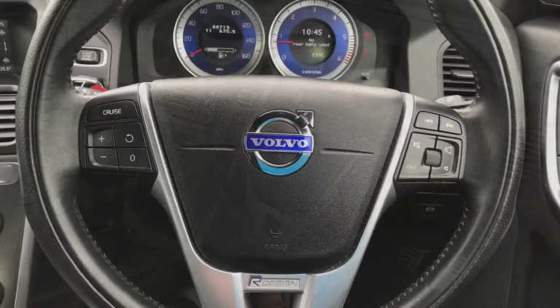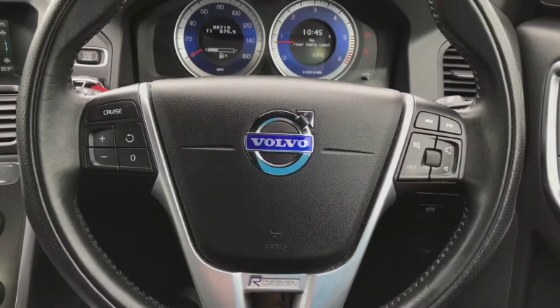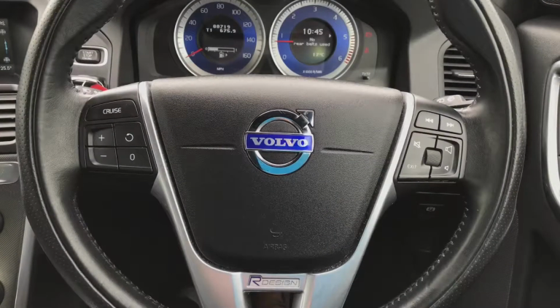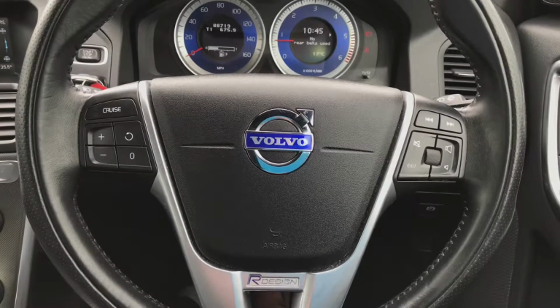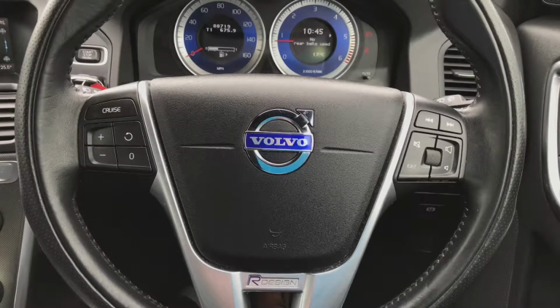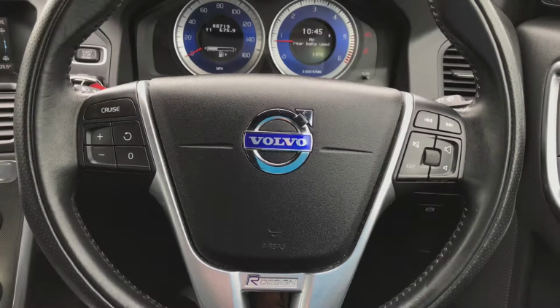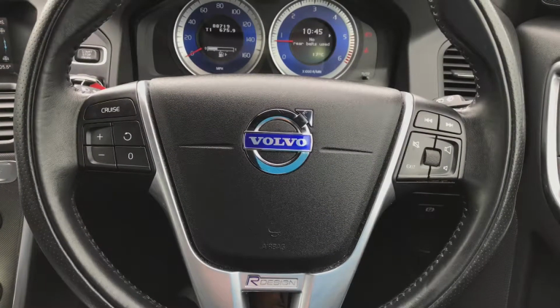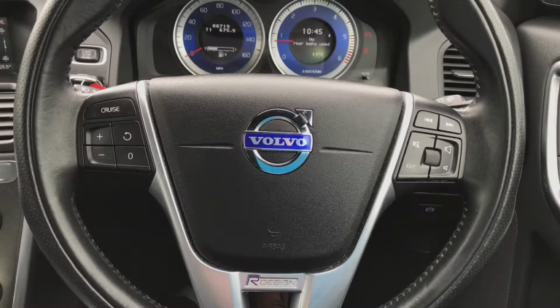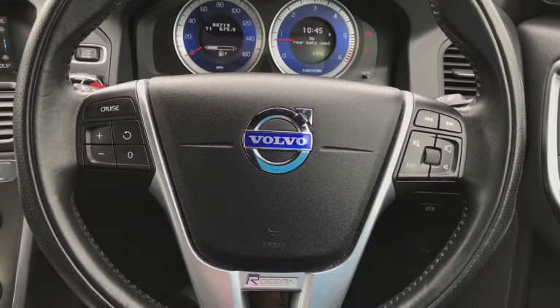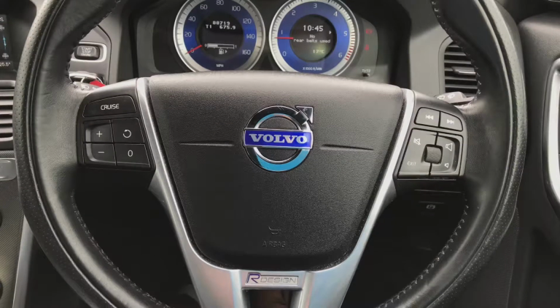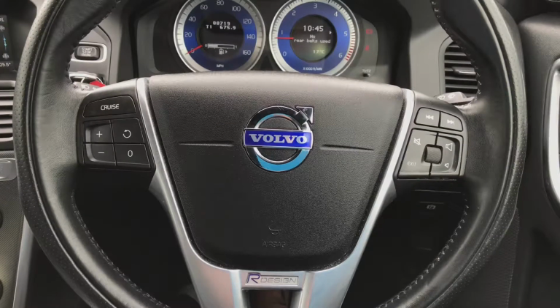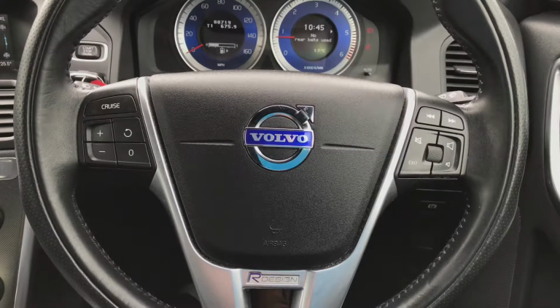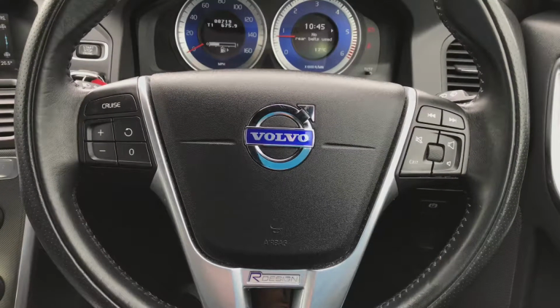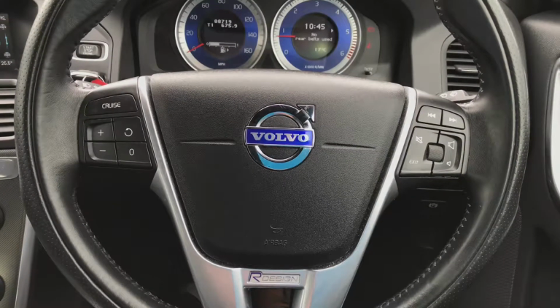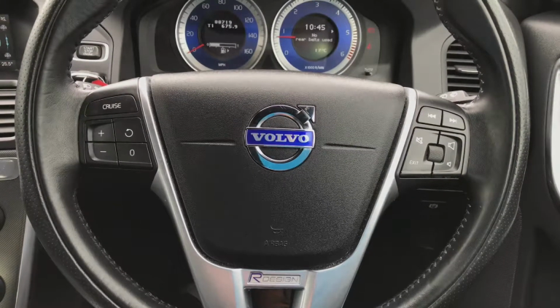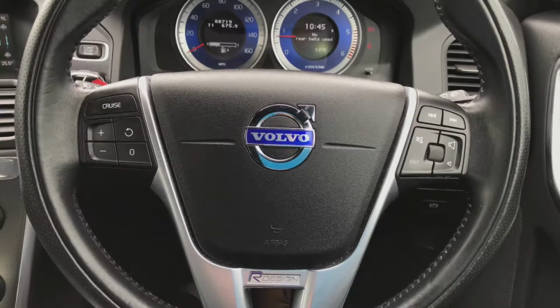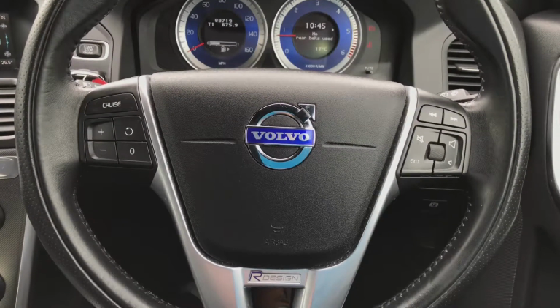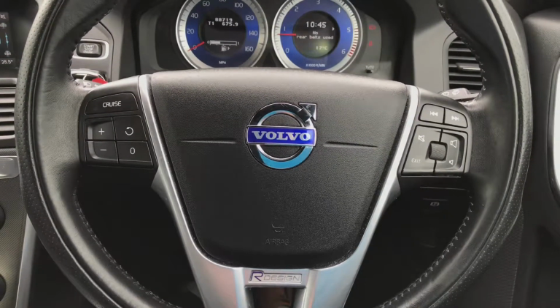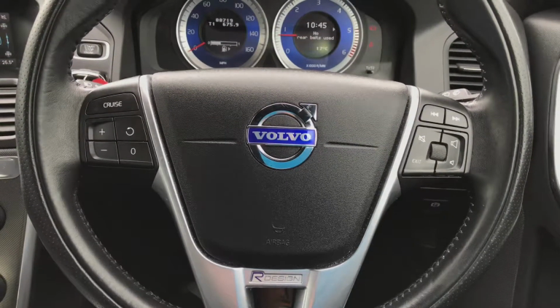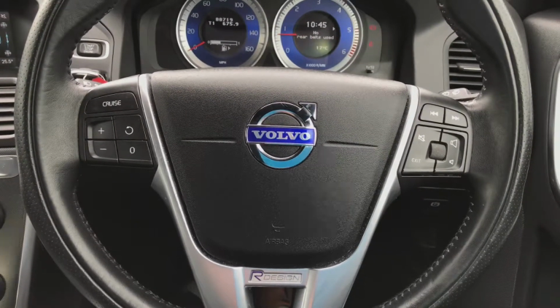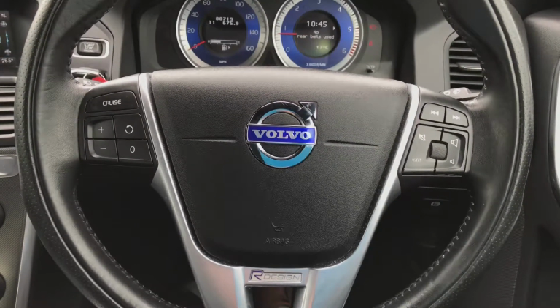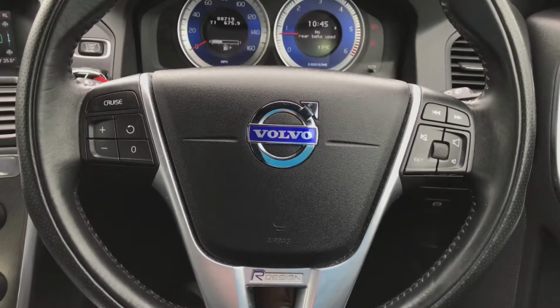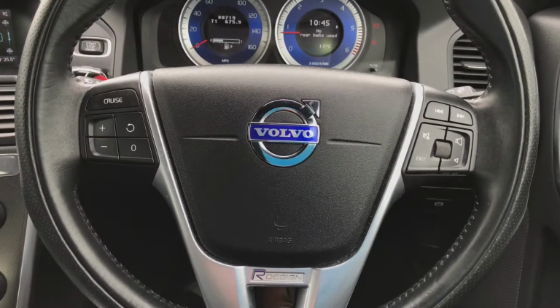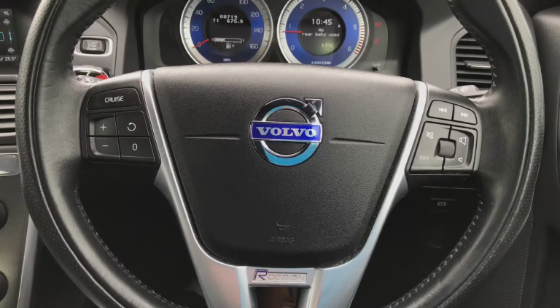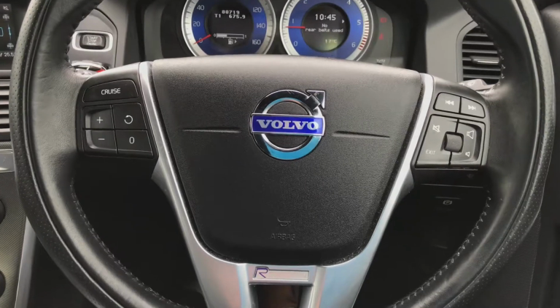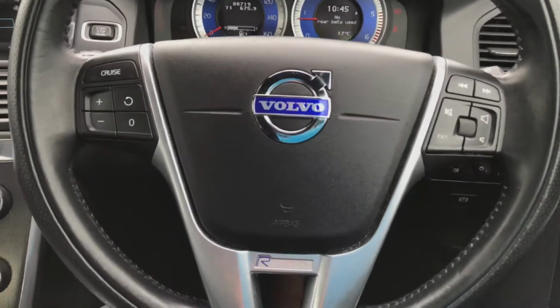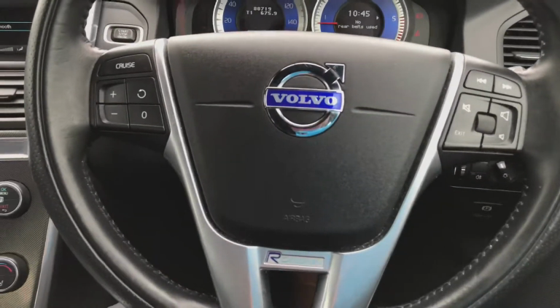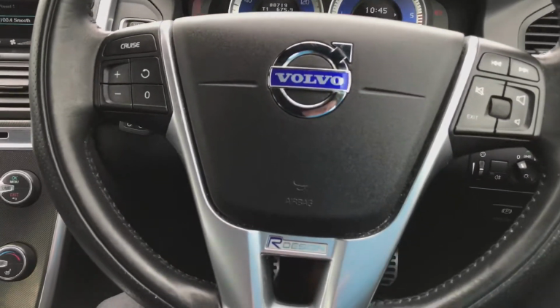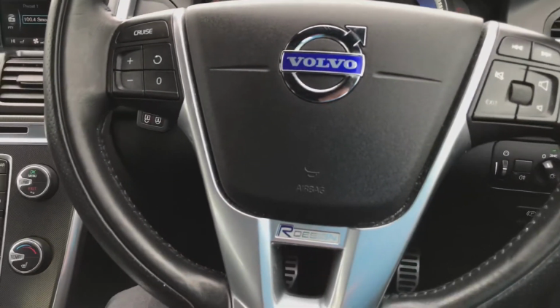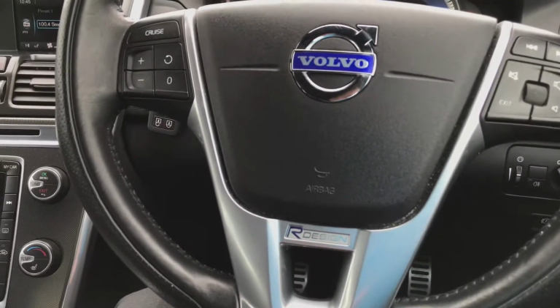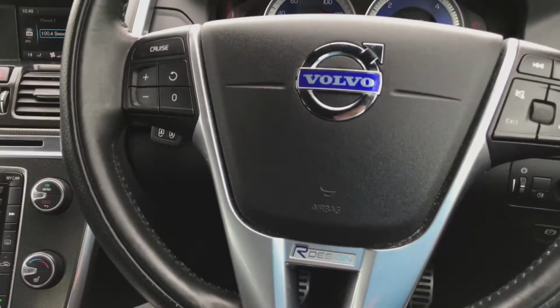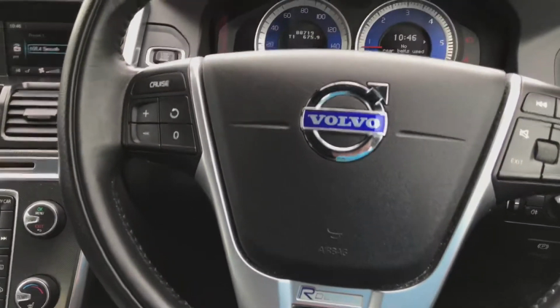There's a multifunctional leather steering wheel. You've got the volume and the ability to scroll through the onboard monitor on the right-hand side. On the left-hand side you've got the cruise control. Down at the bottom there you've got your R-Design badge.